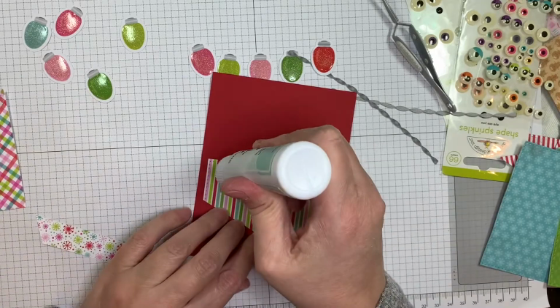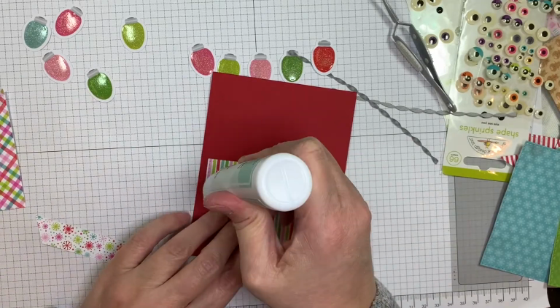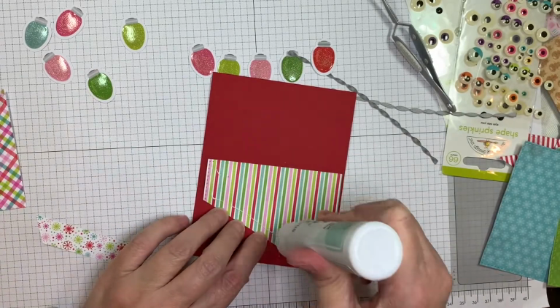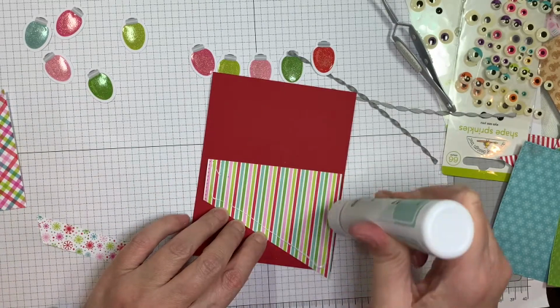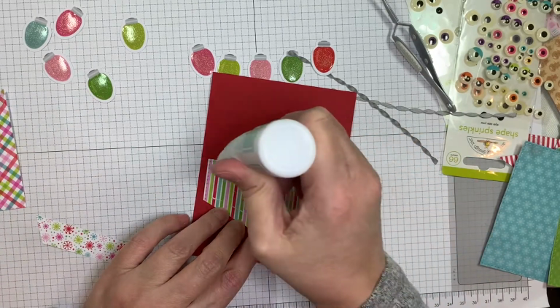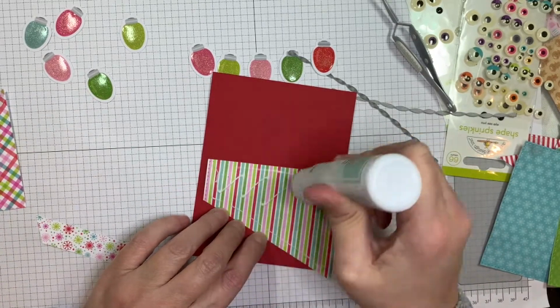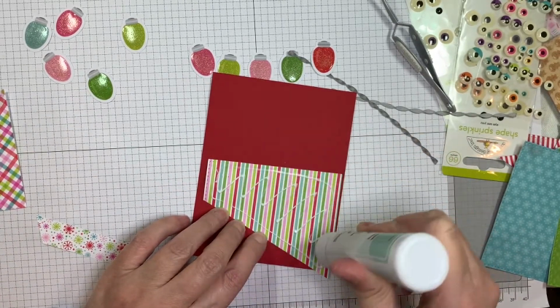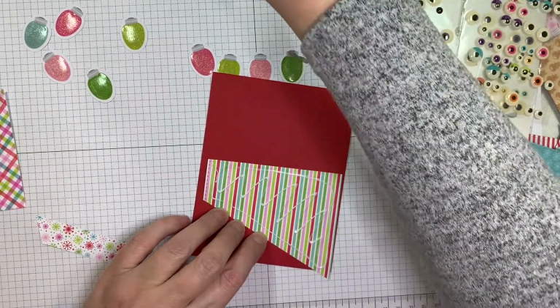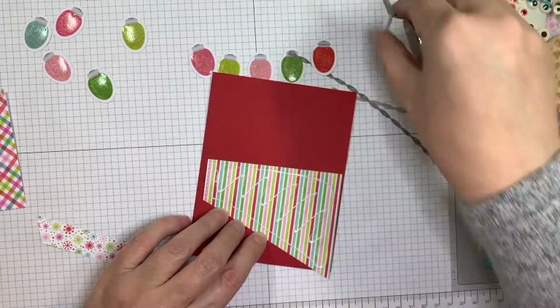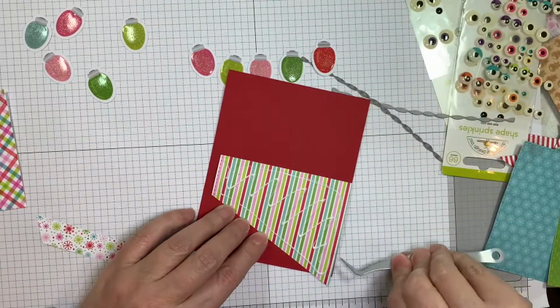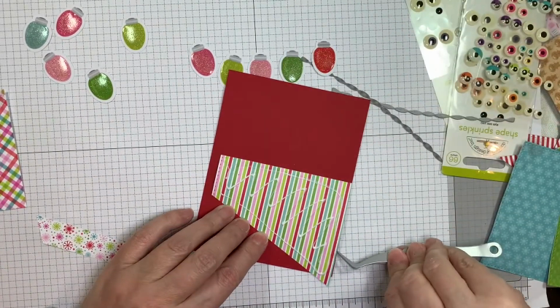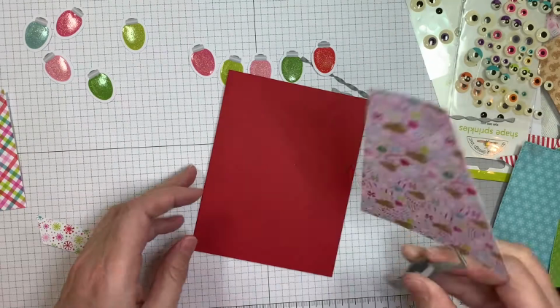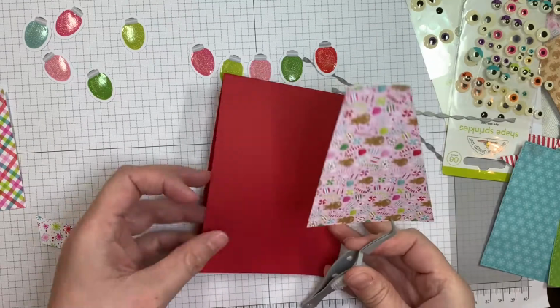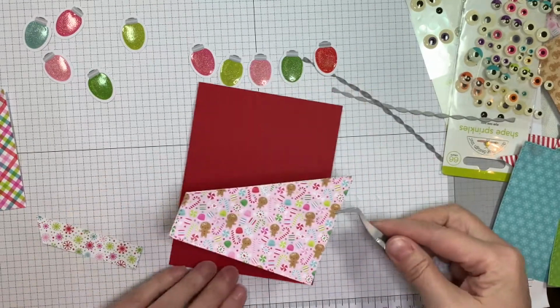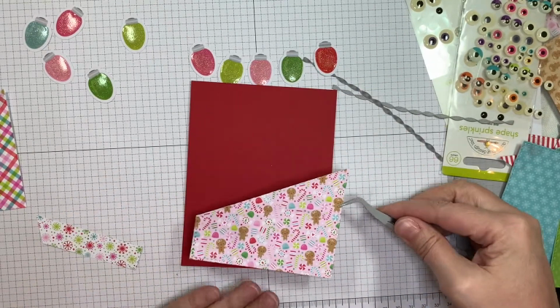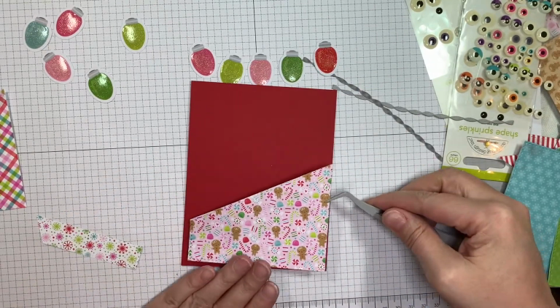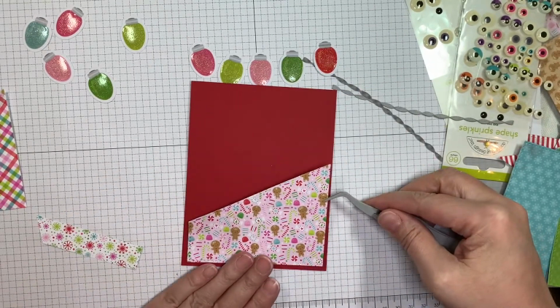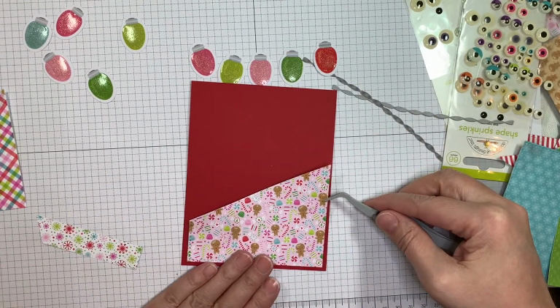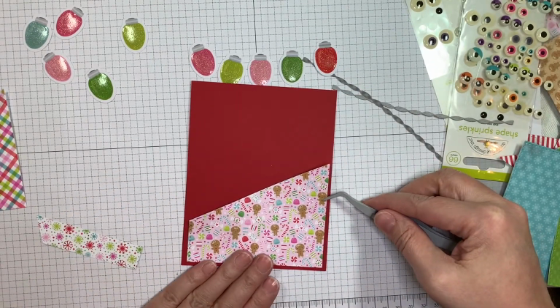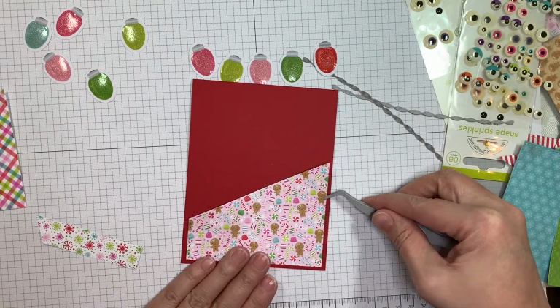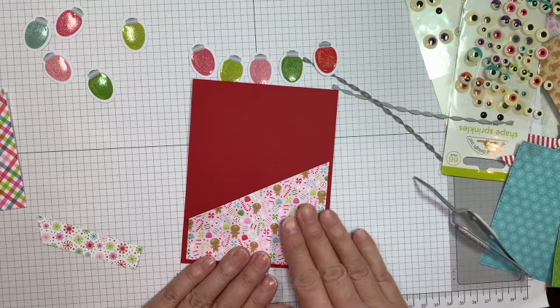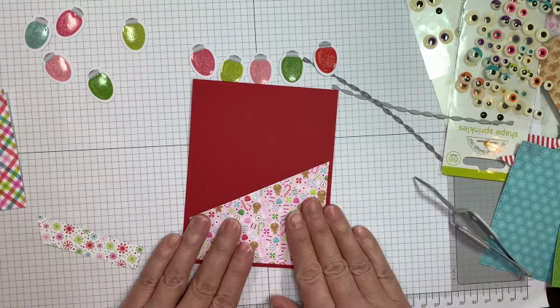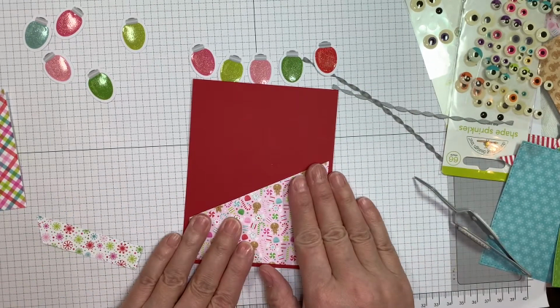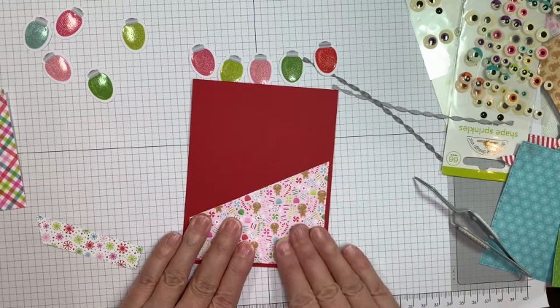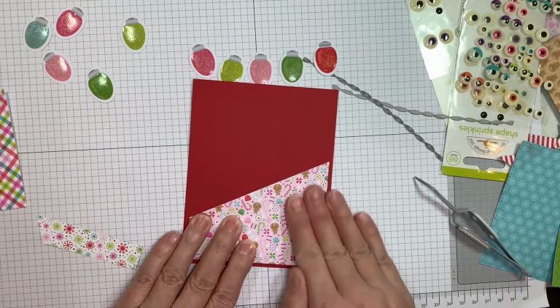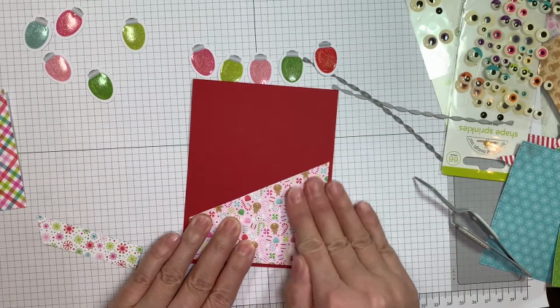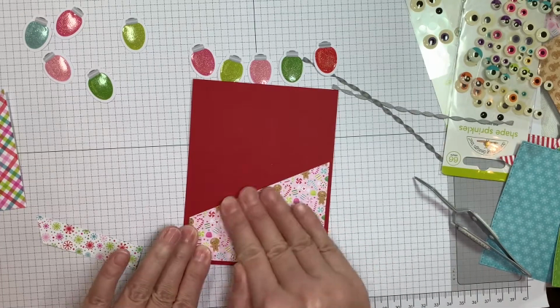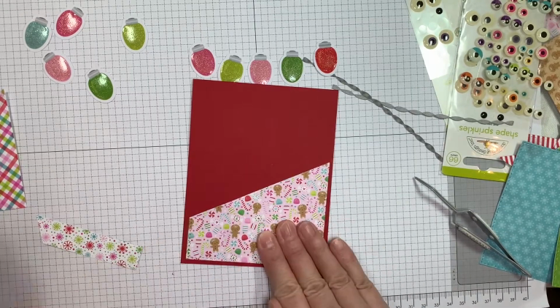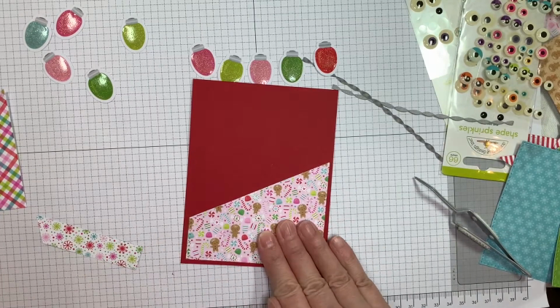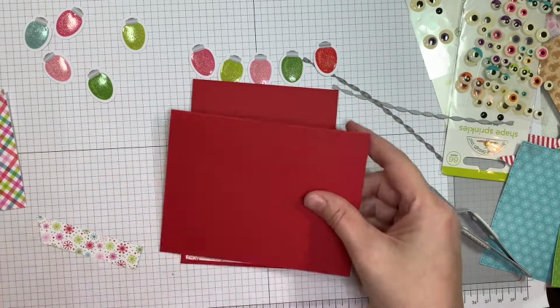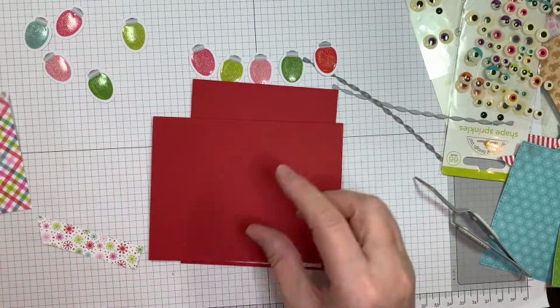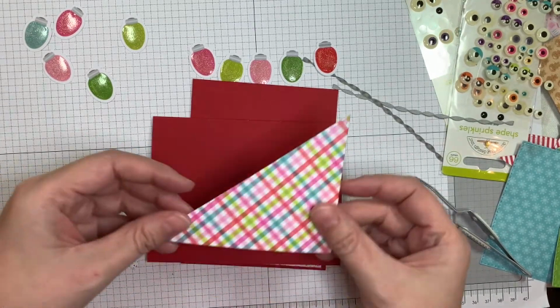Now I'm adding my layers with Simon Says Stamp Craft Tacky Glue. Really quick and easy. These papers are from the 6-inch pad — the Night Before Christmas from Doodlebug. Super cute, super sweet.